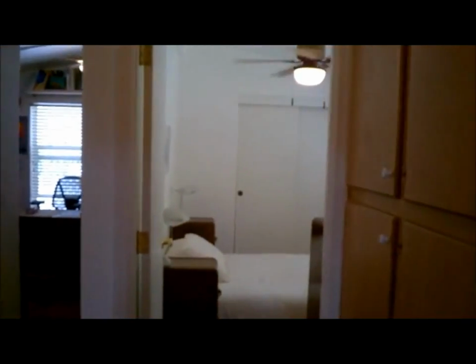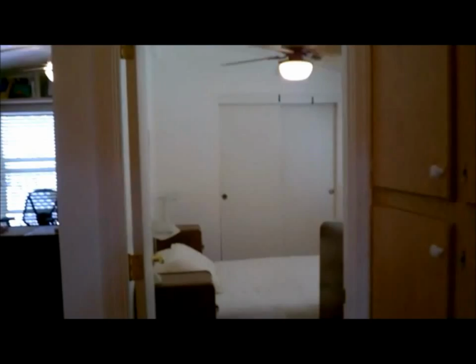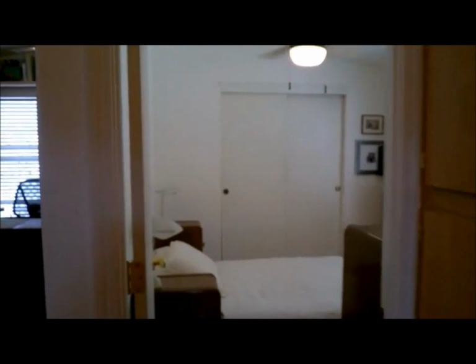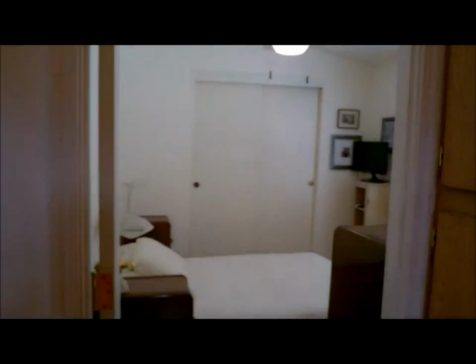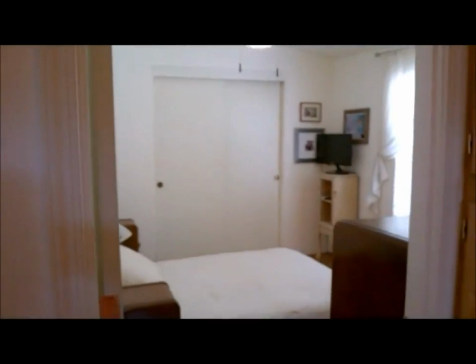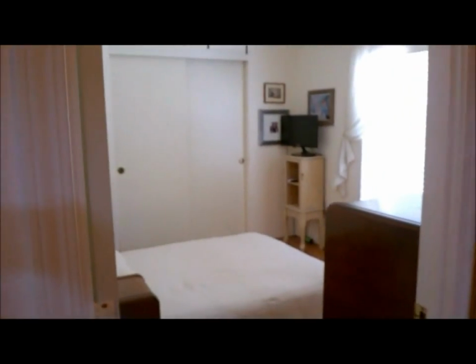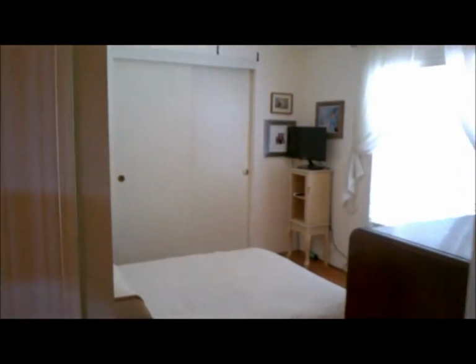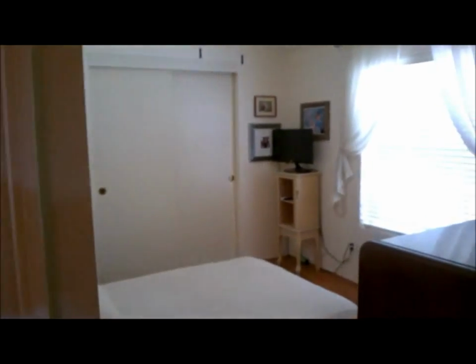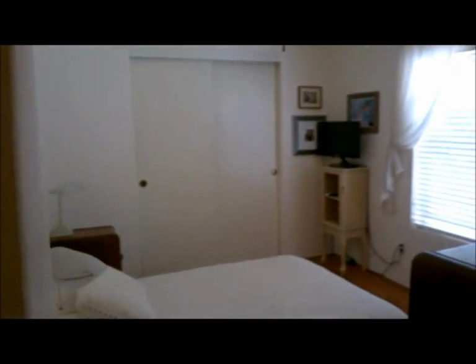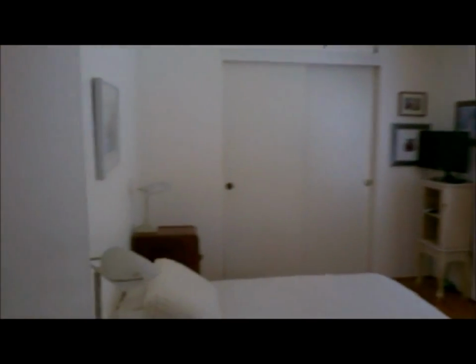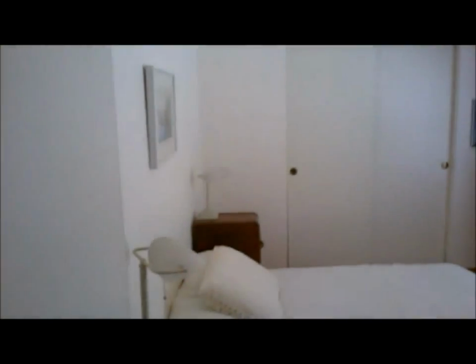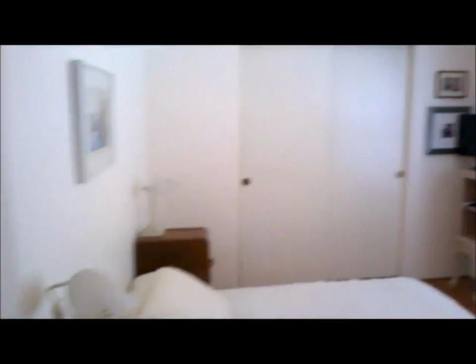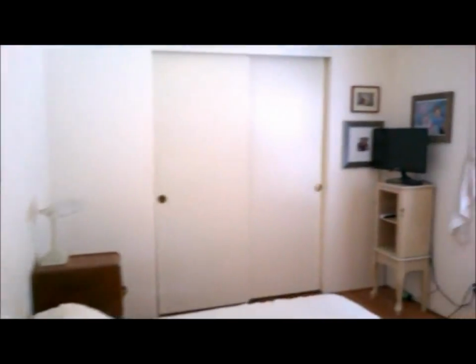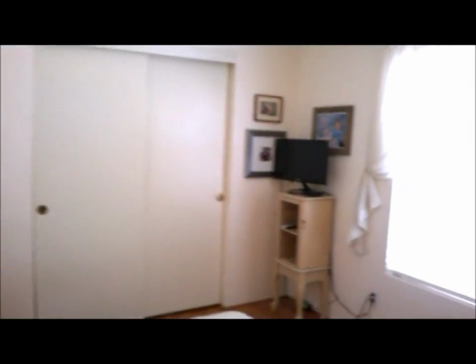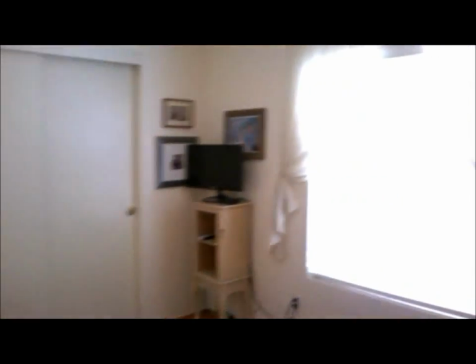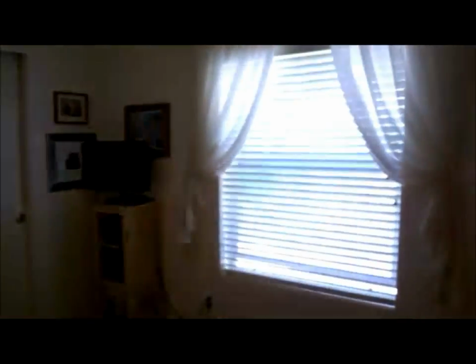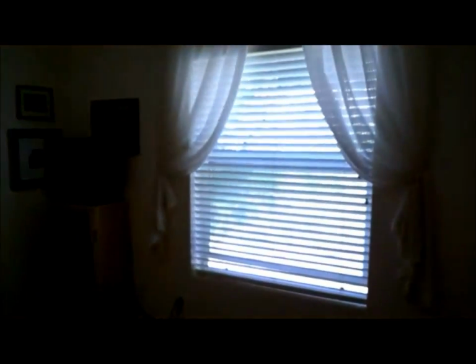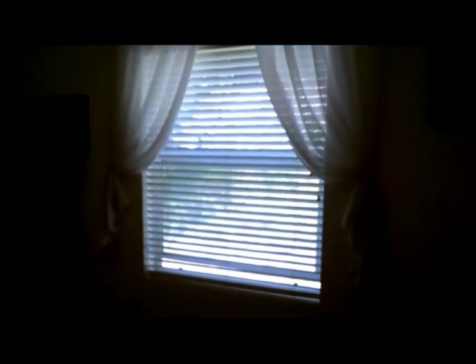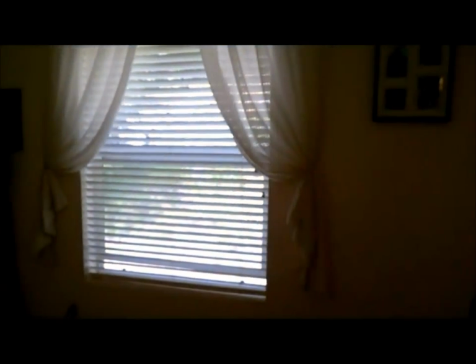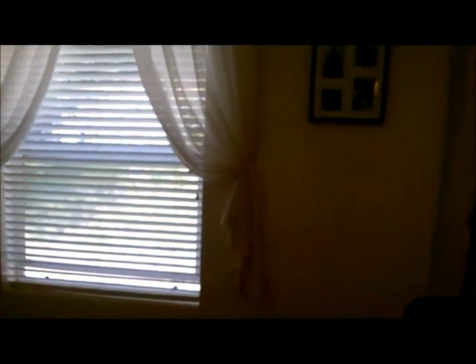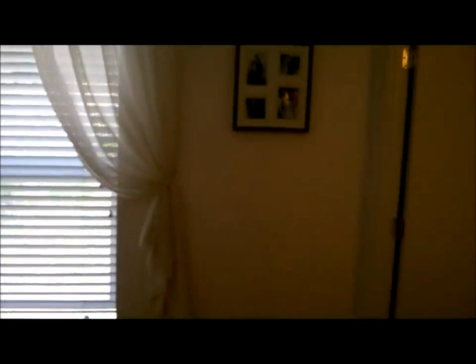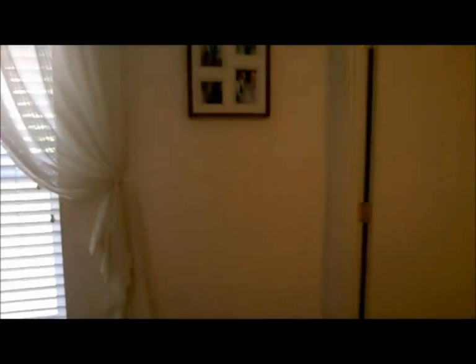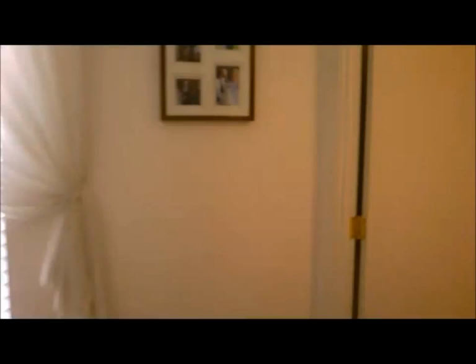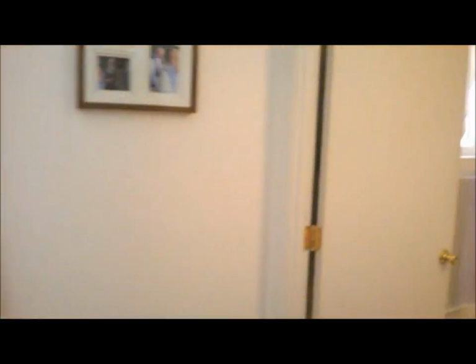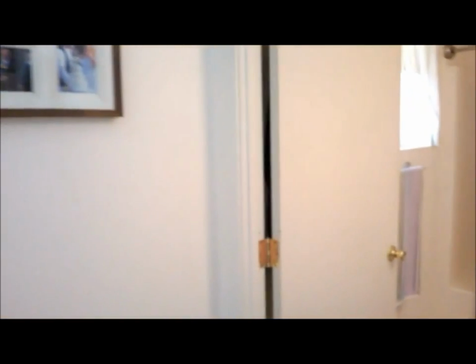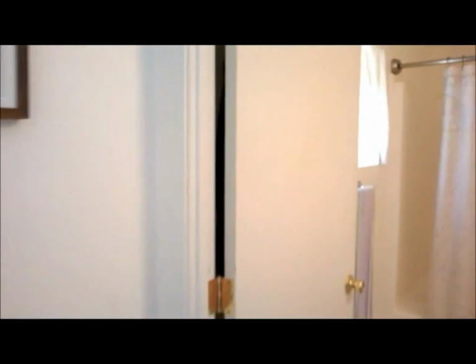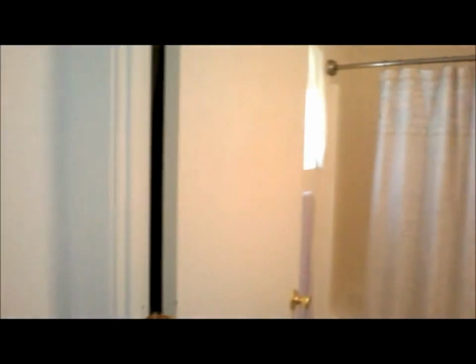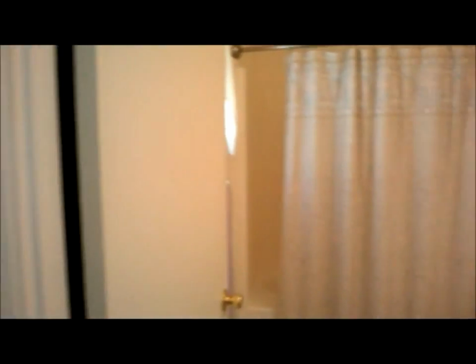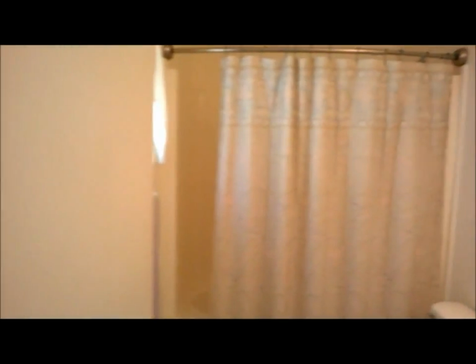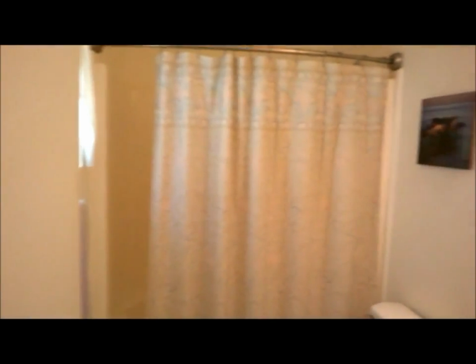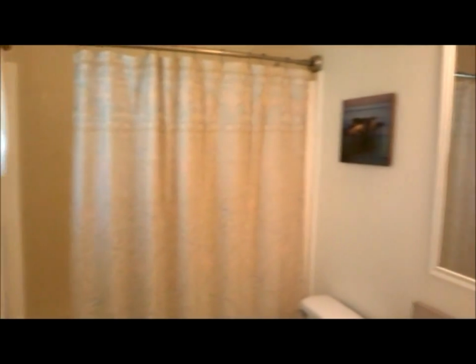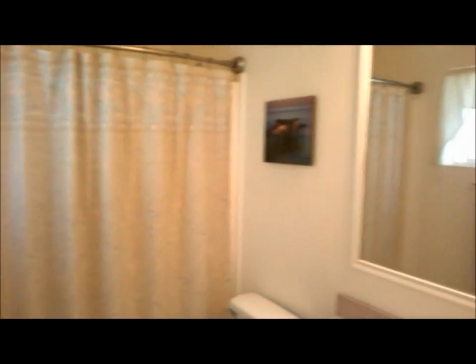We're walking down the hallway. We'll come back and look at all those cabinets we just passed, into the master bedroom. The master bedroom is nice, has a nice closet, a very nice window out to the garden area, and the bathroom adjoining to the master bedroom.